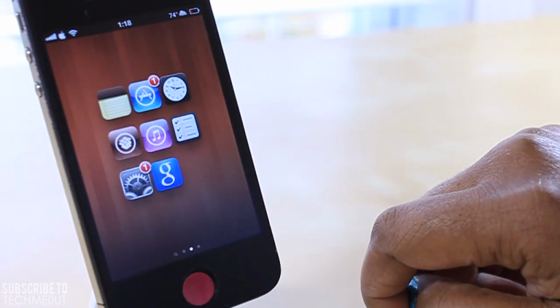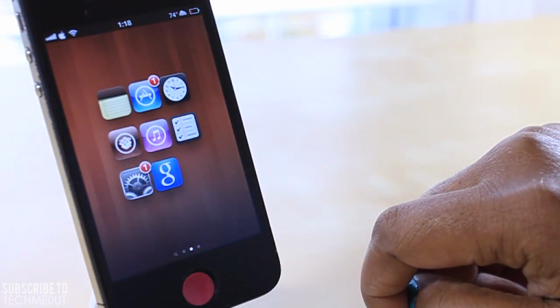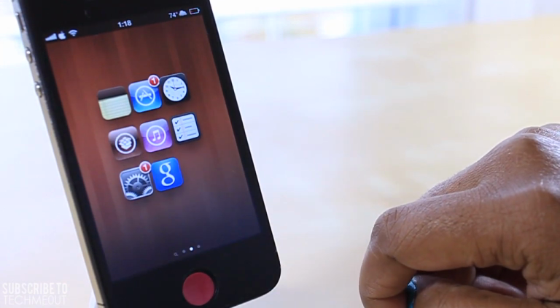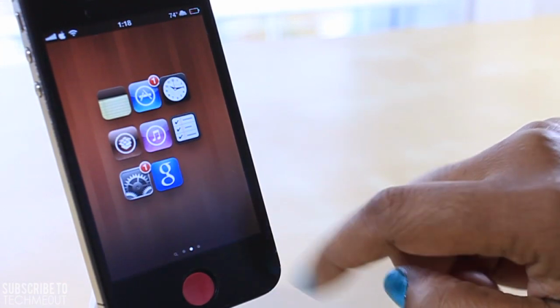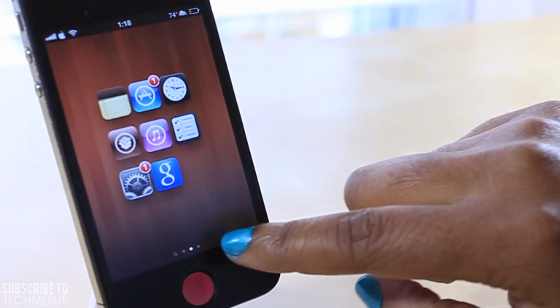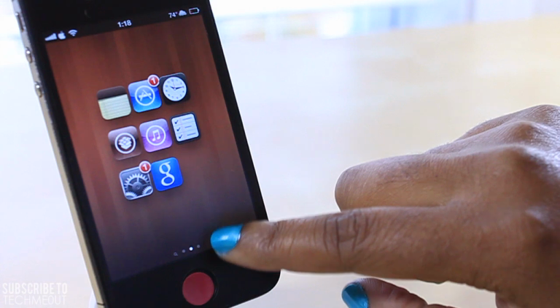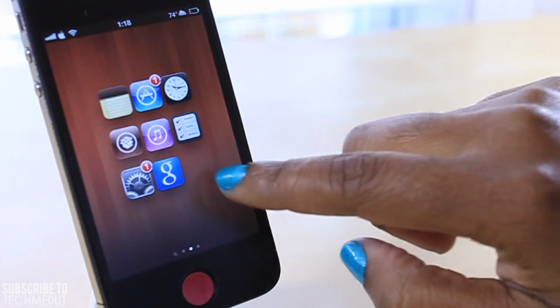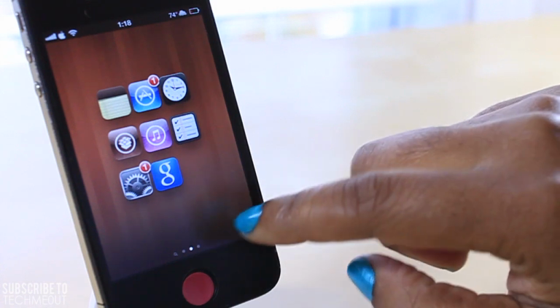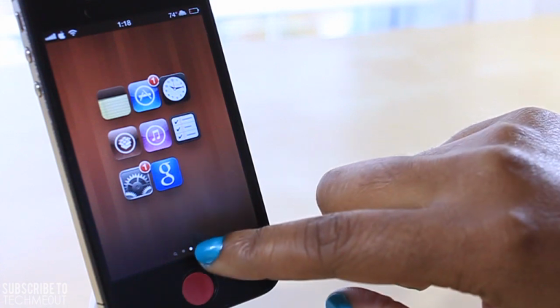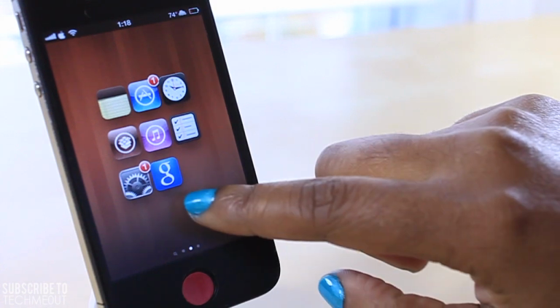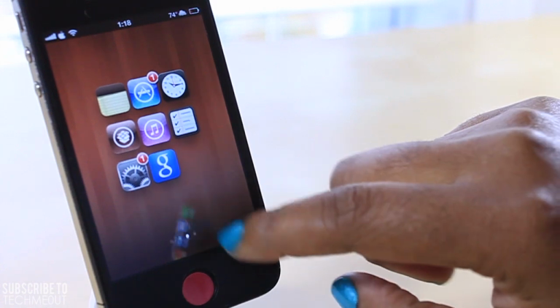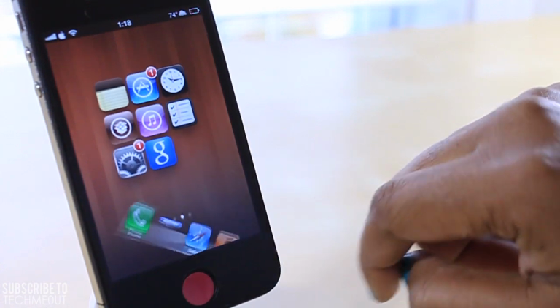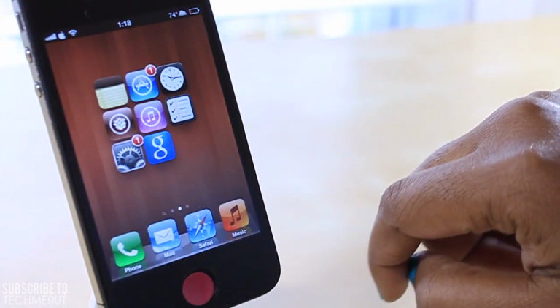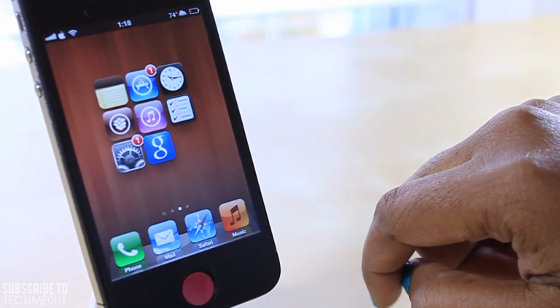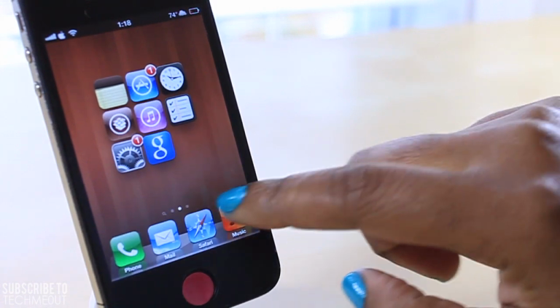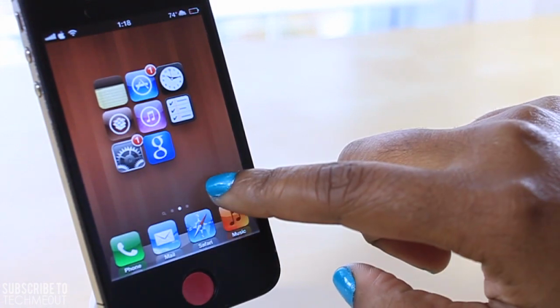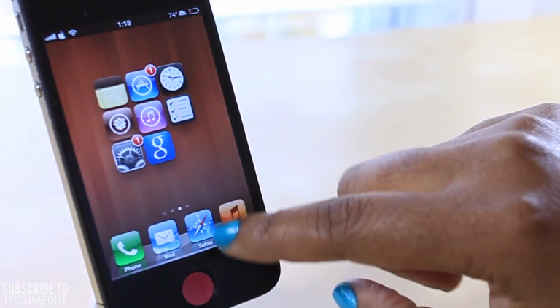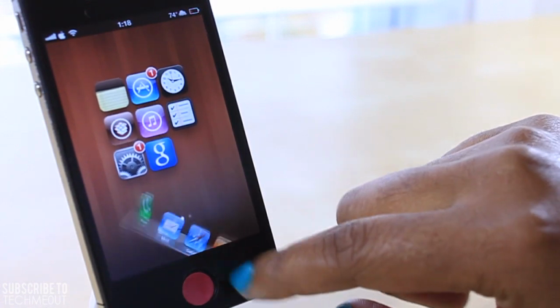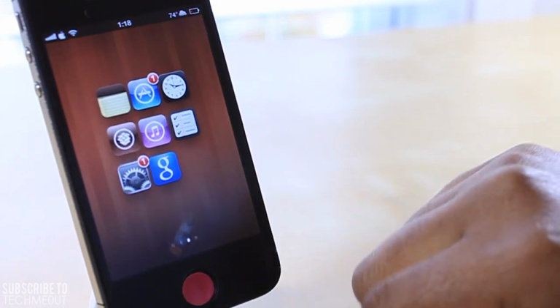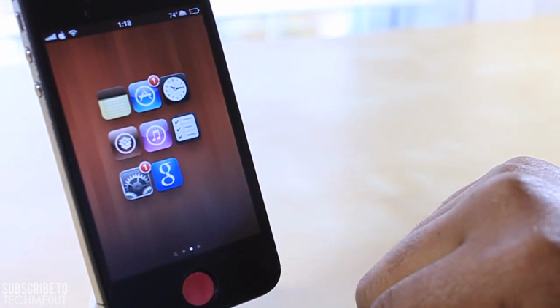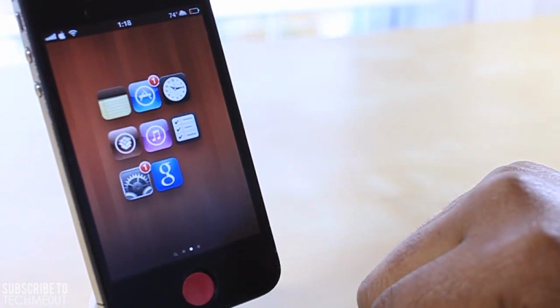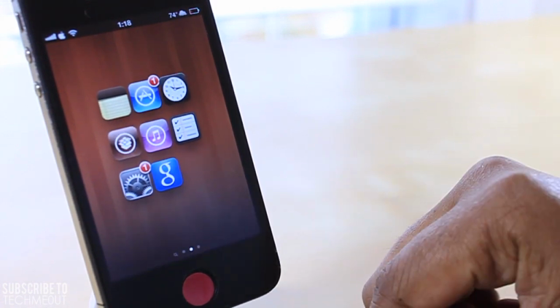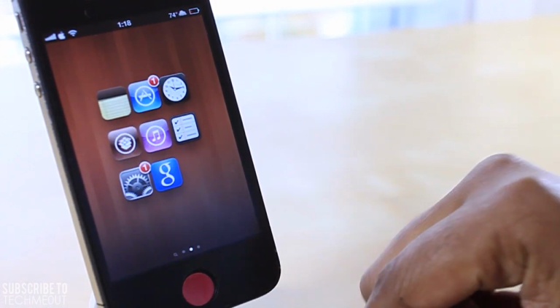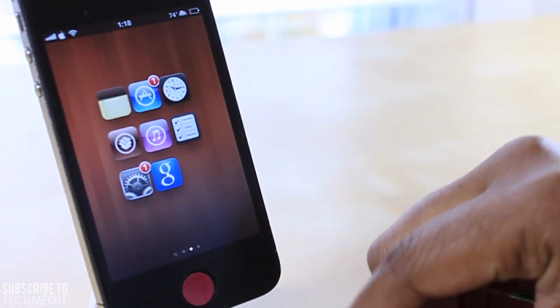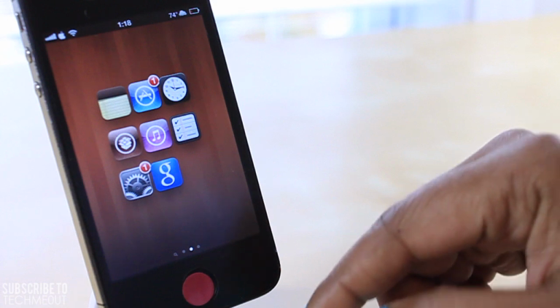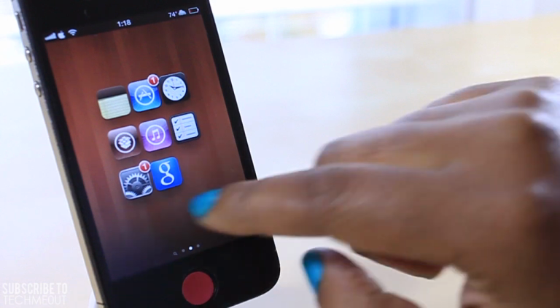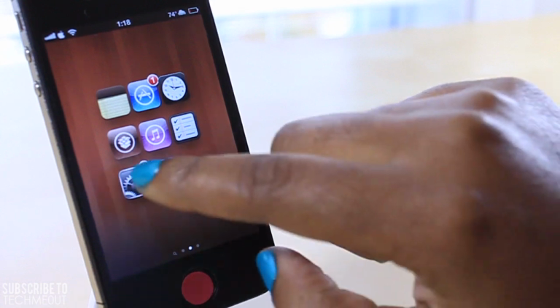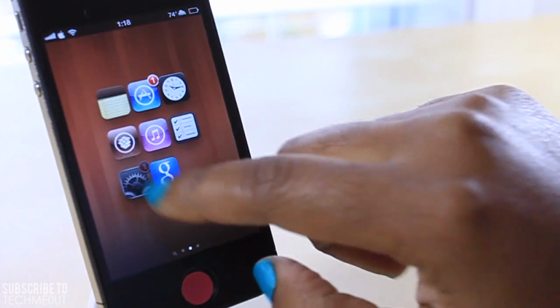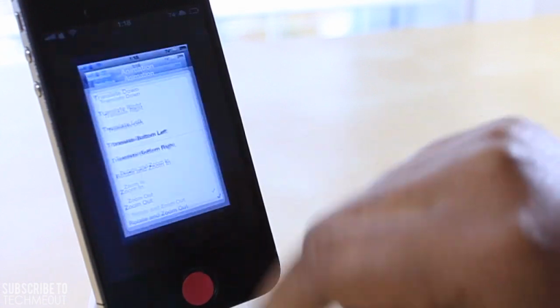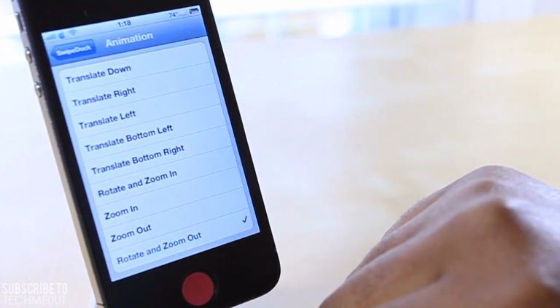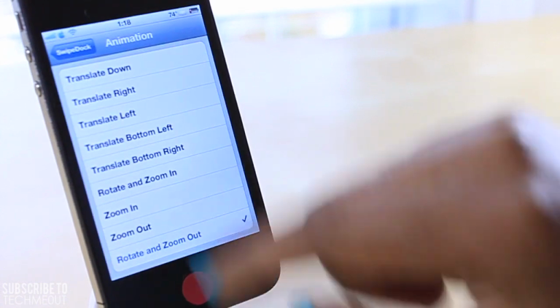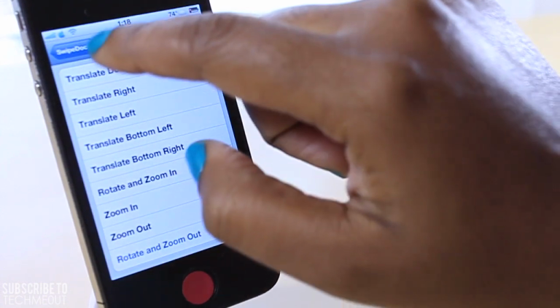So as you can see, if I swipe down it gets rid of my dock, and if I swipe up it brings my dock back. It's a very simple tweak but it does have a few customizations that can be achieved through settings.